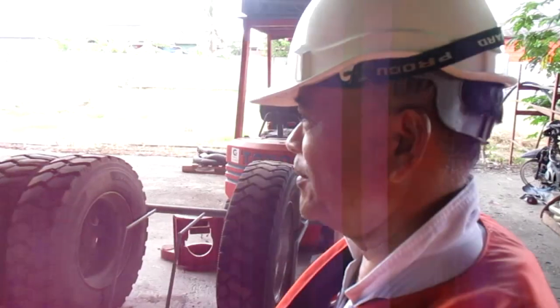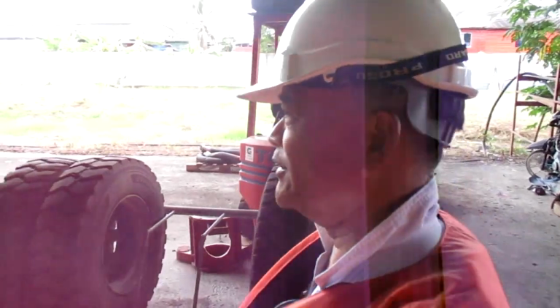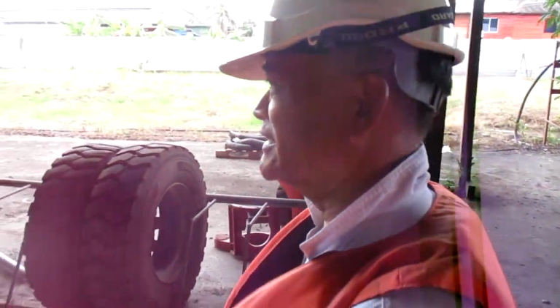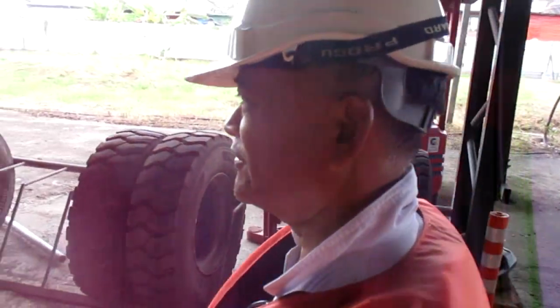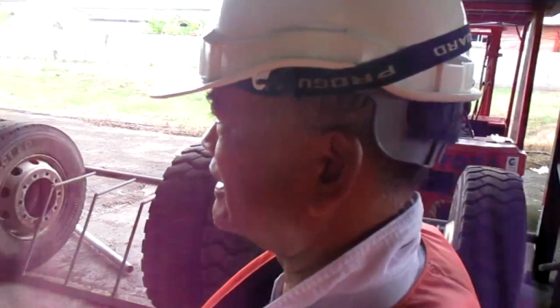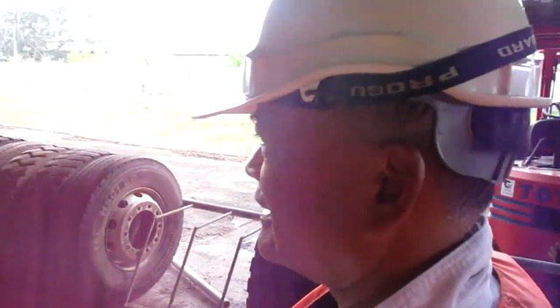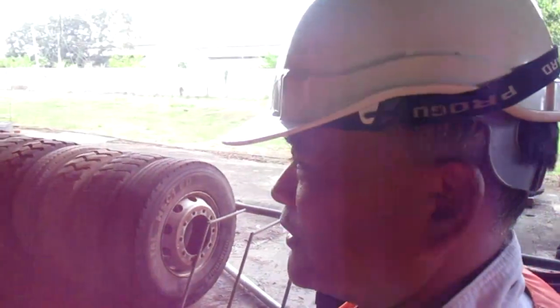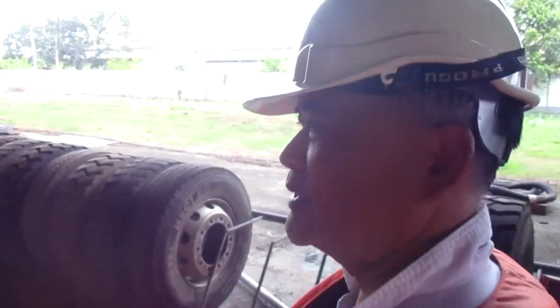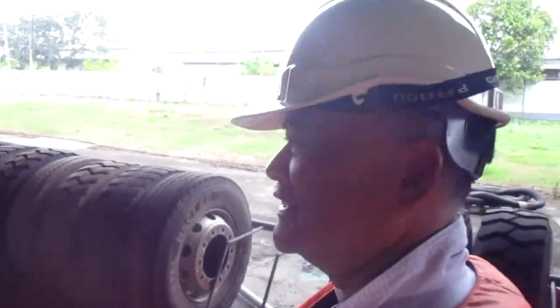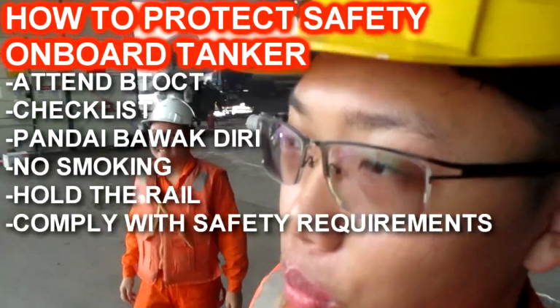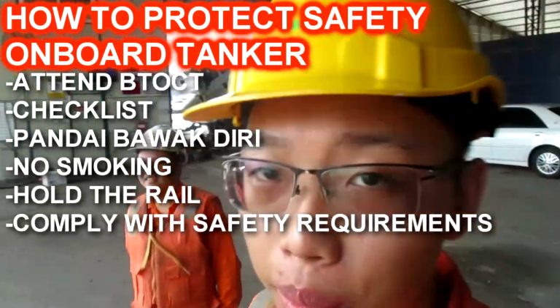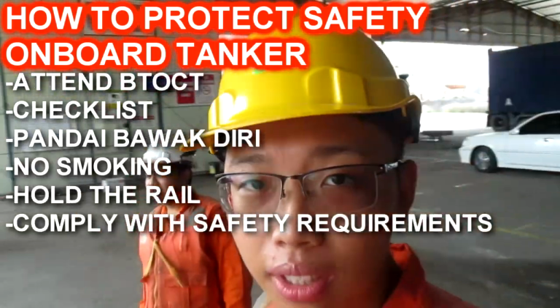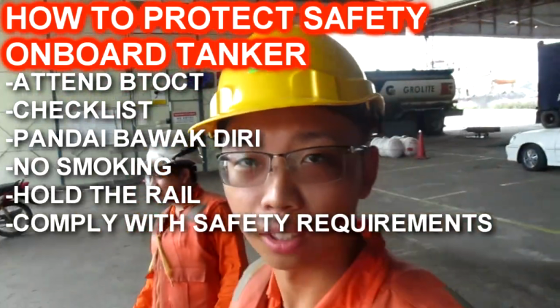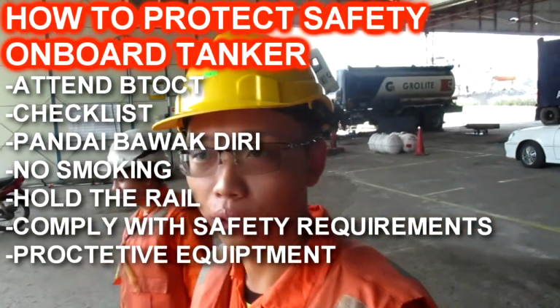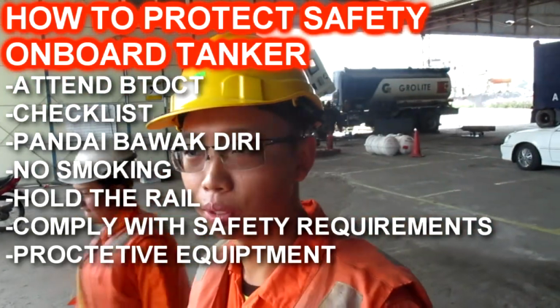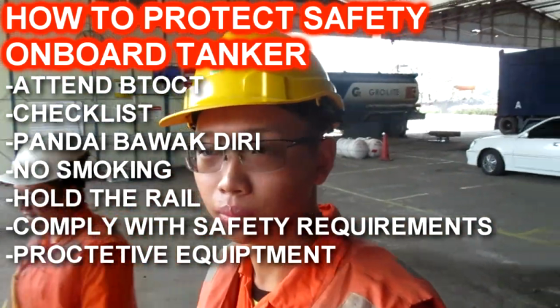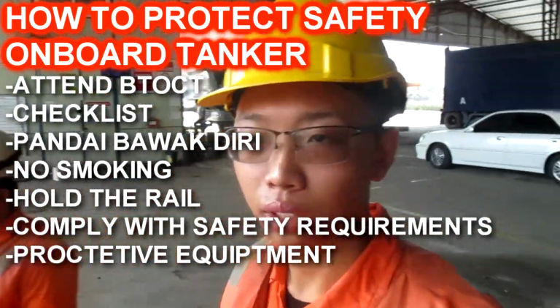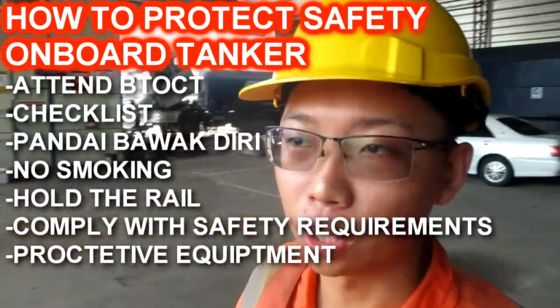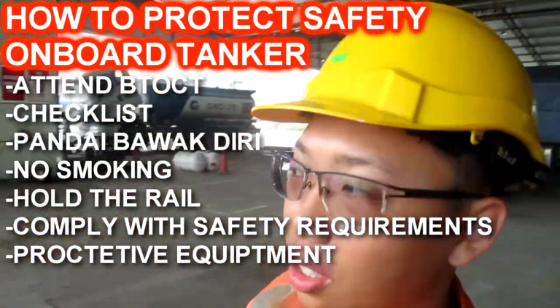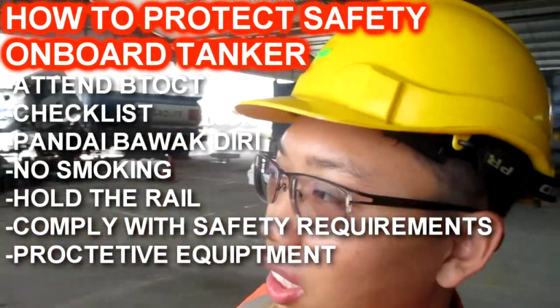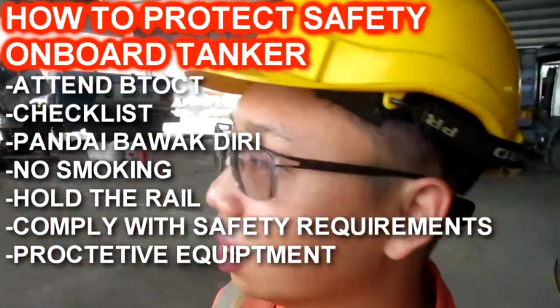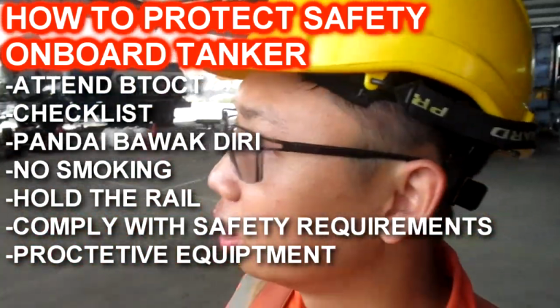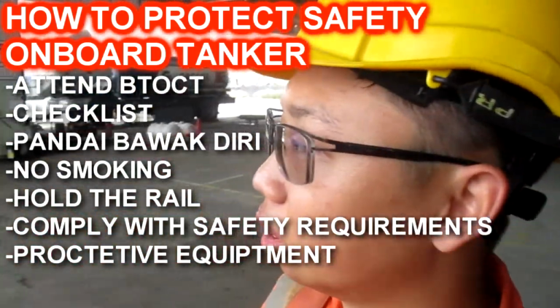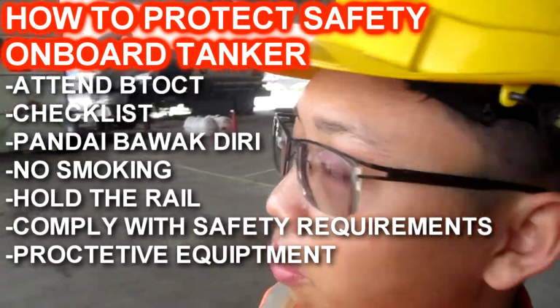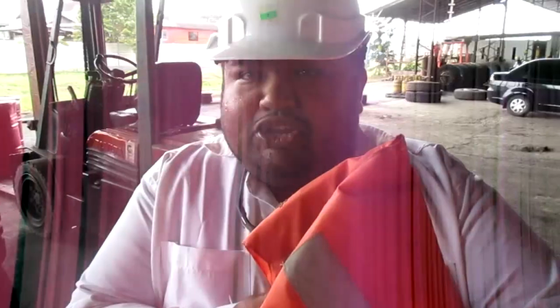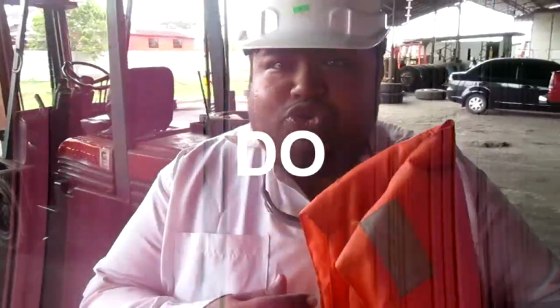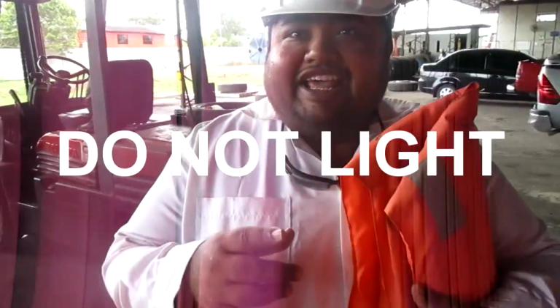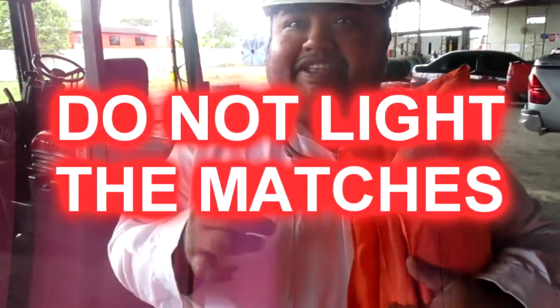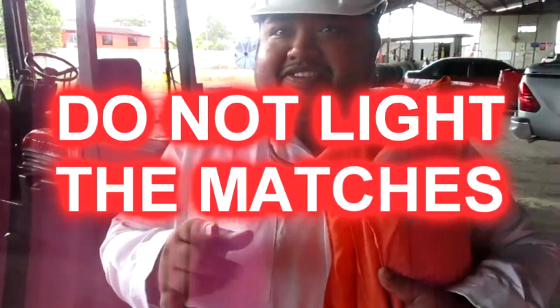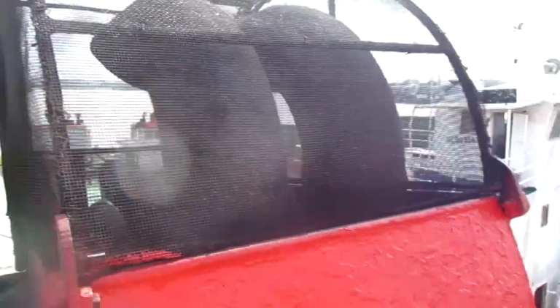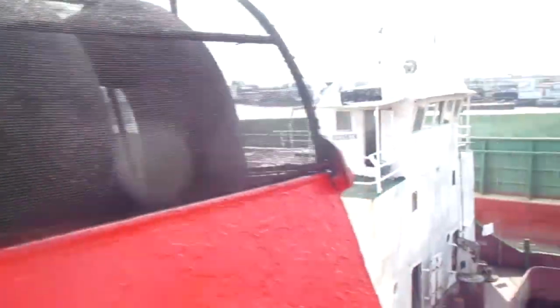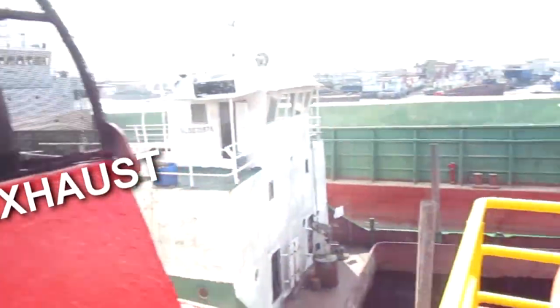Comply with safety requirements. Wear PPE on board, especially the sensors. Do not light matches.